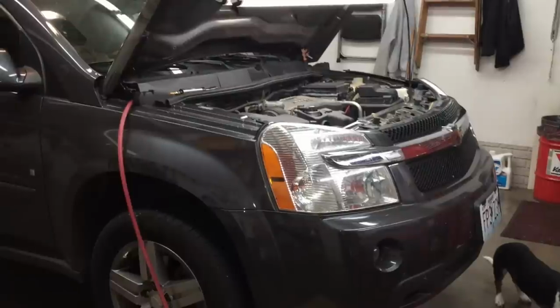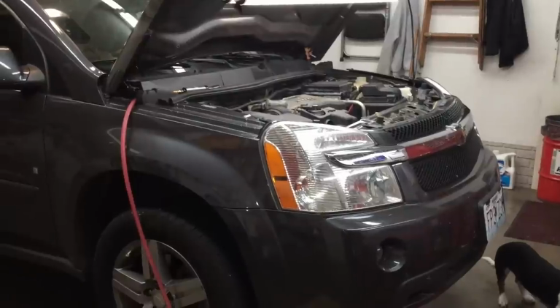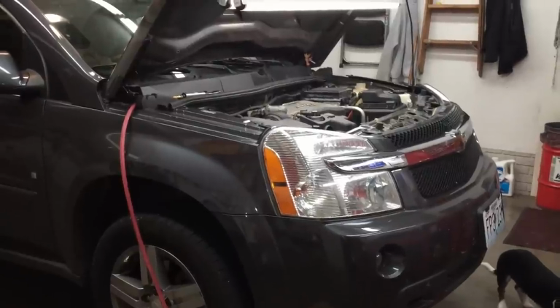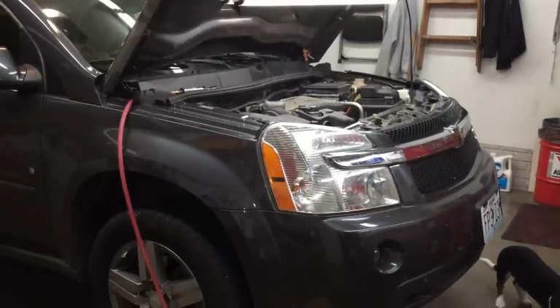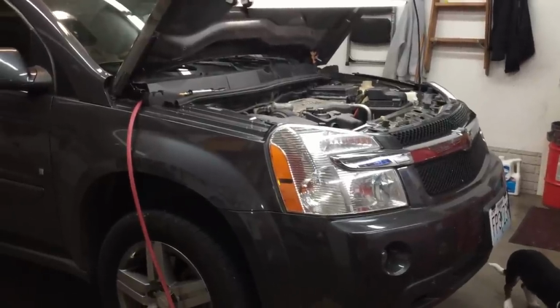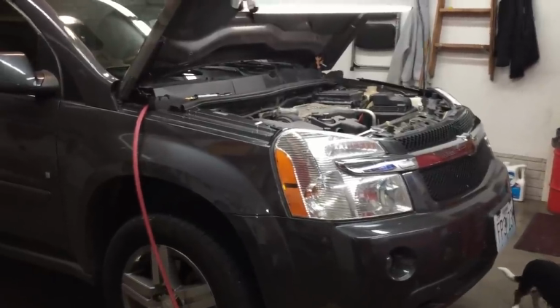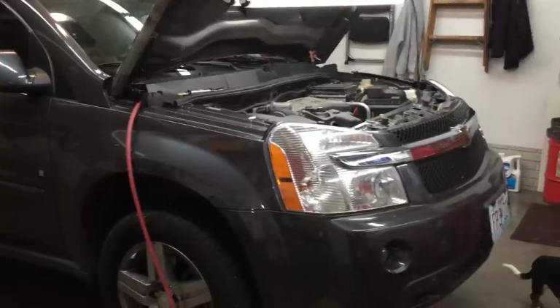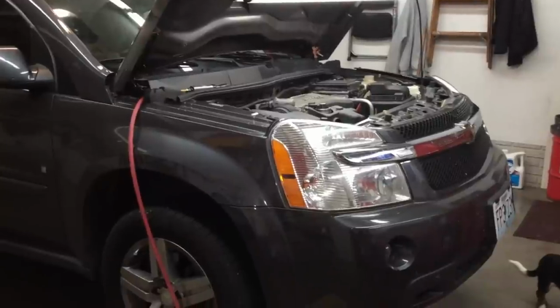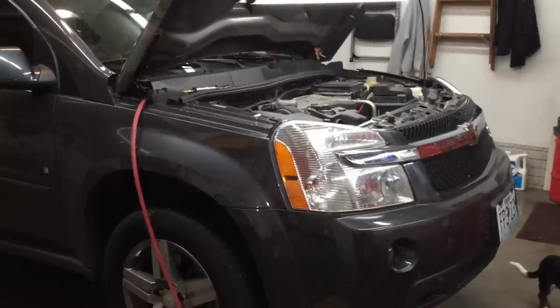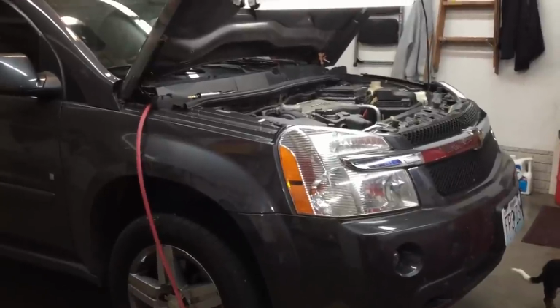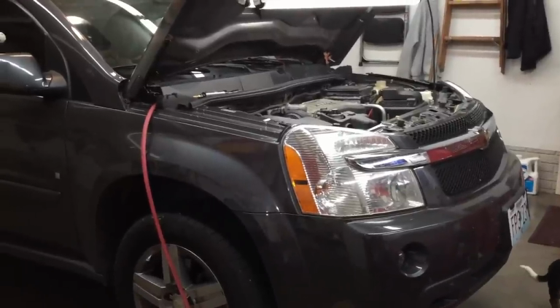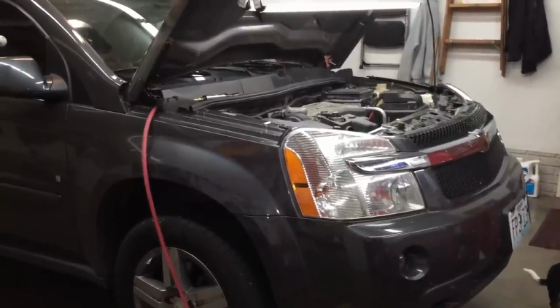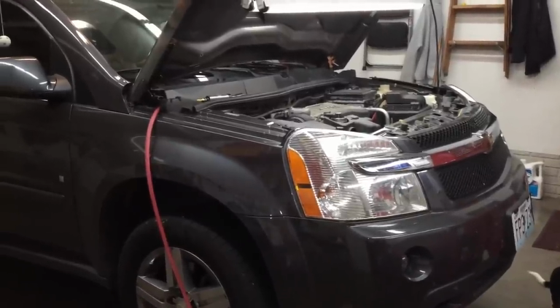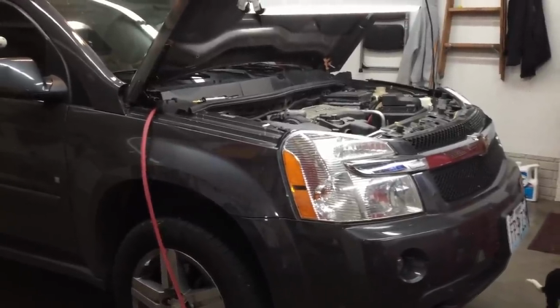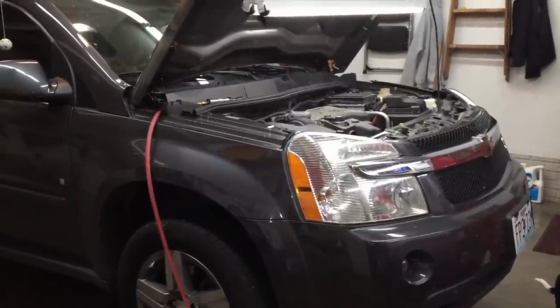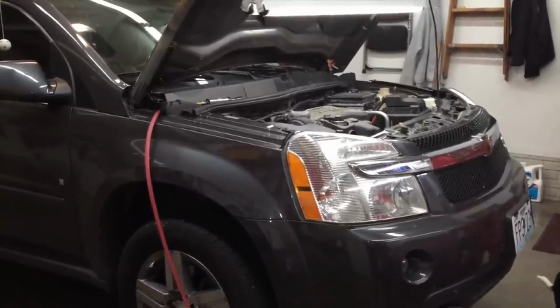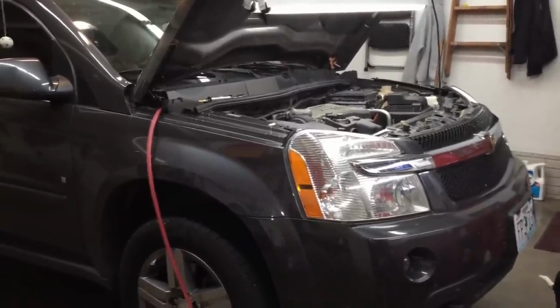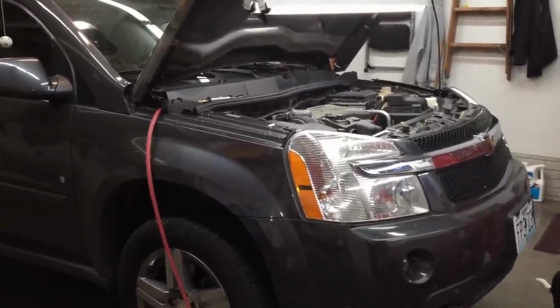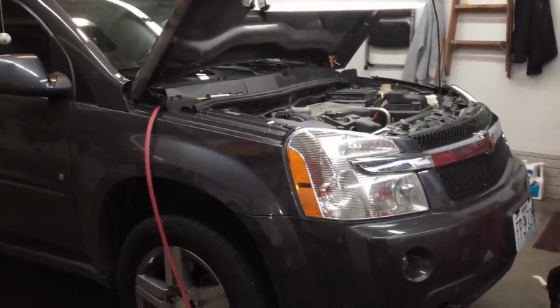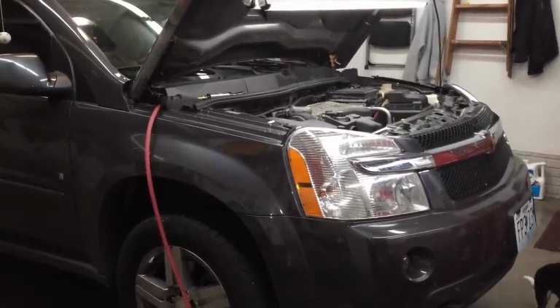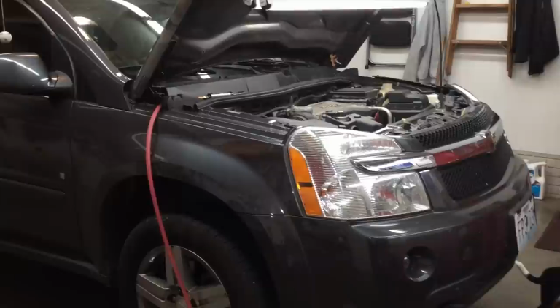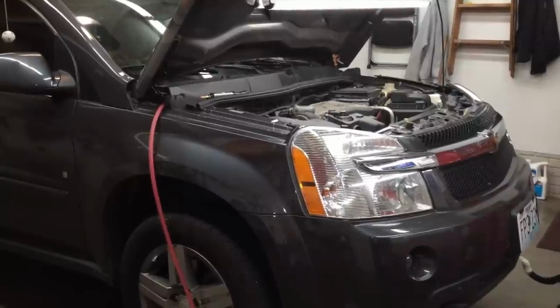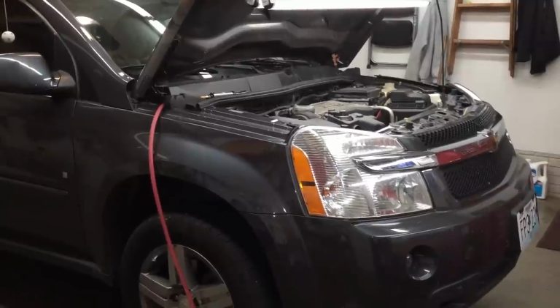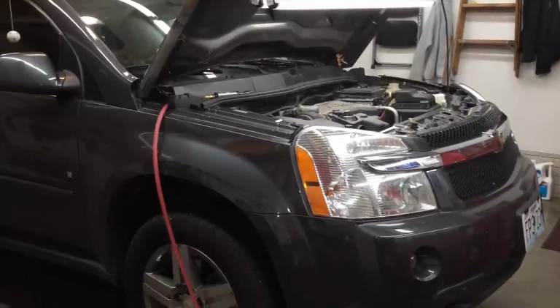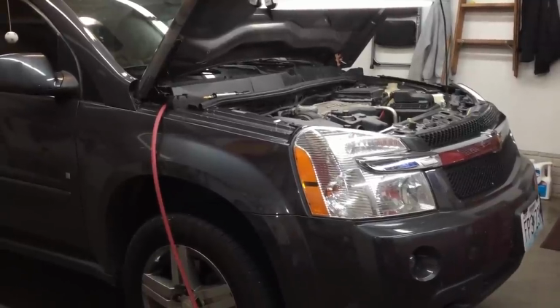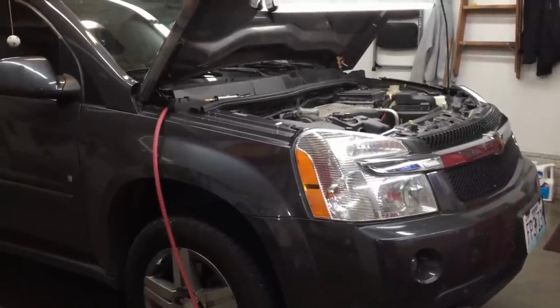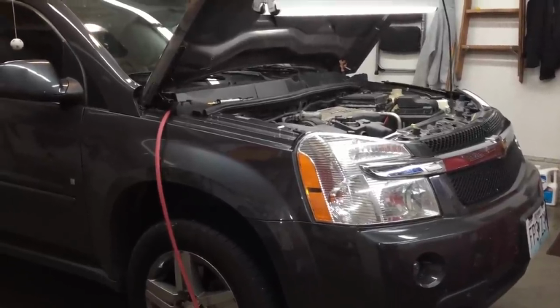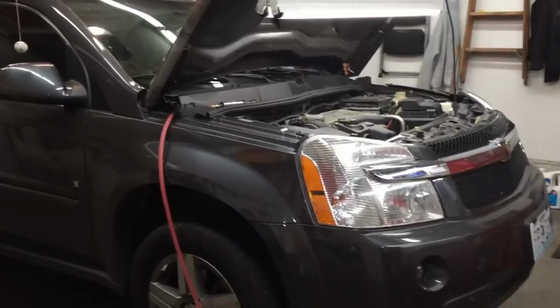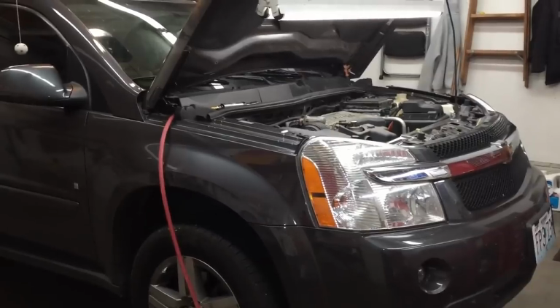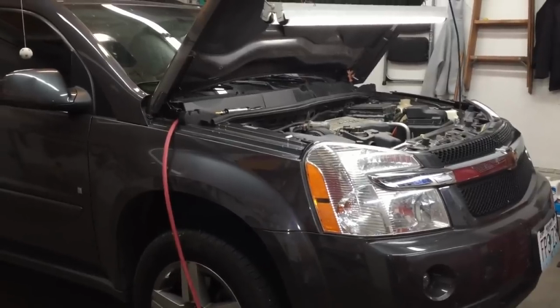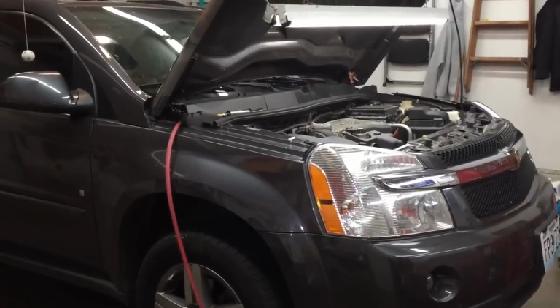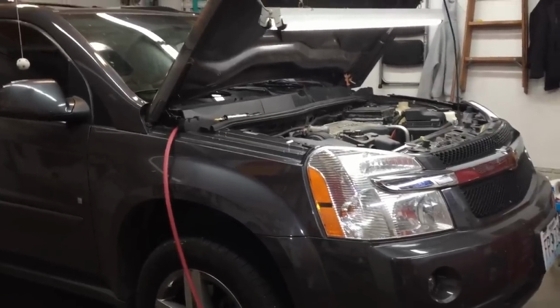This is my daughter-in-law's 2008 Chevy Equinox with a 3.4 liter V6 engine. I'm going to show you how to replace the water pump on it. It's fairly easy and I'll show you a few little tips and tricks that you might not know.